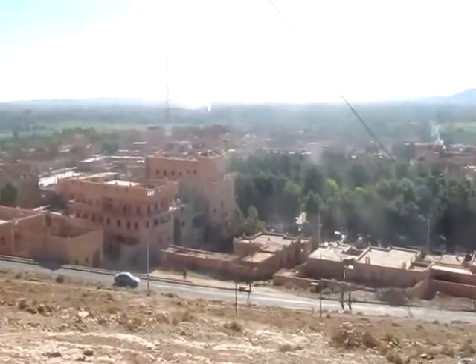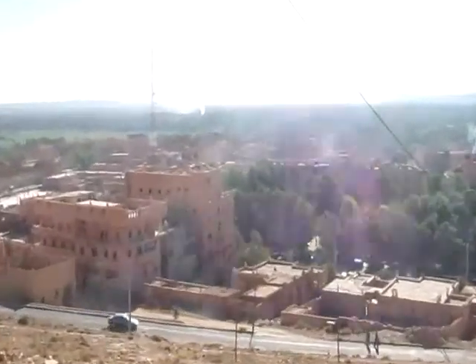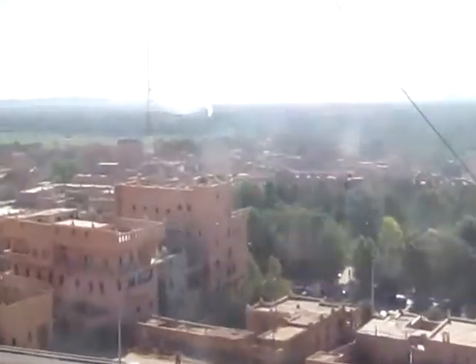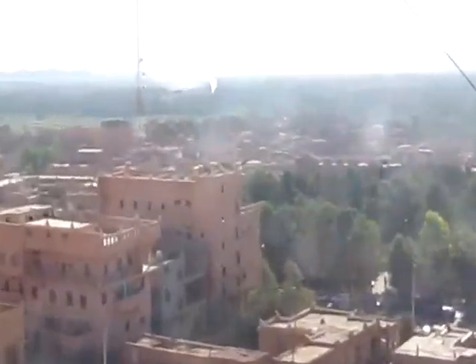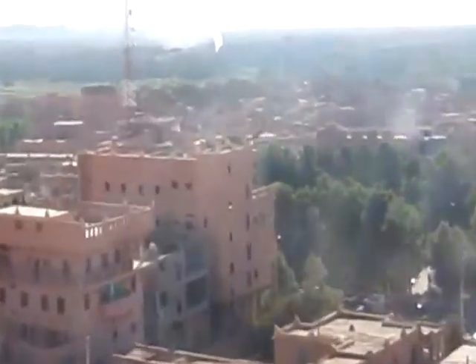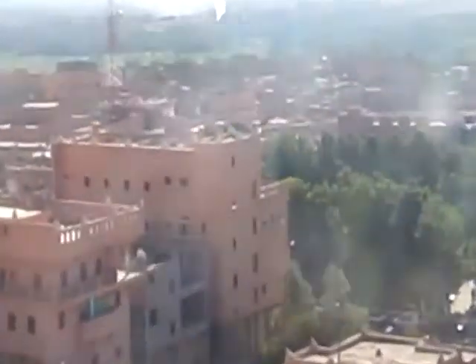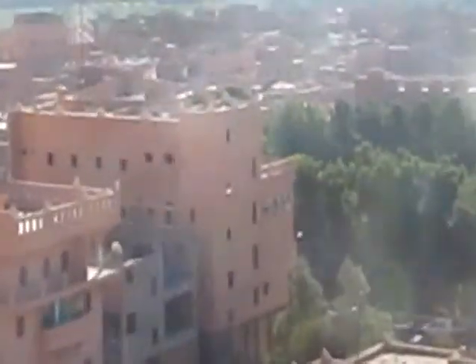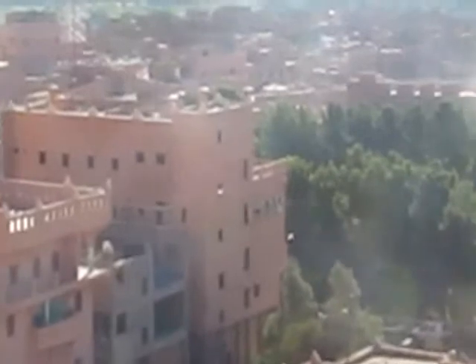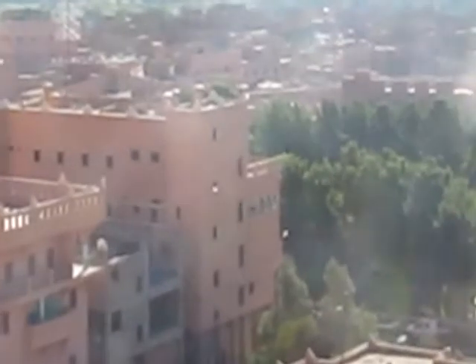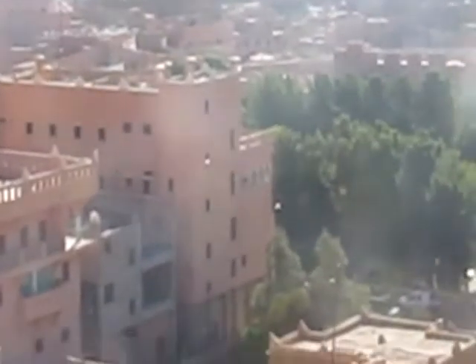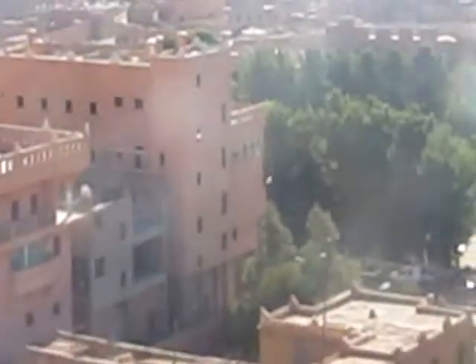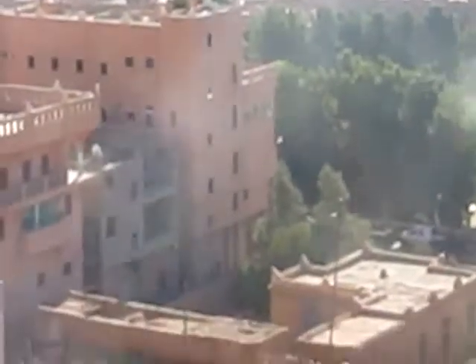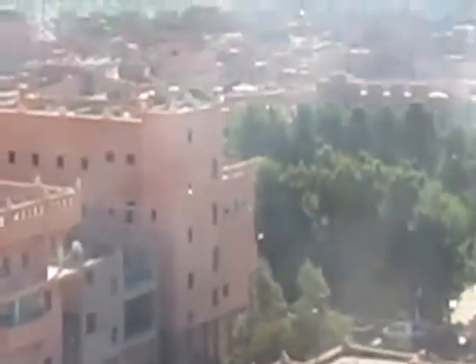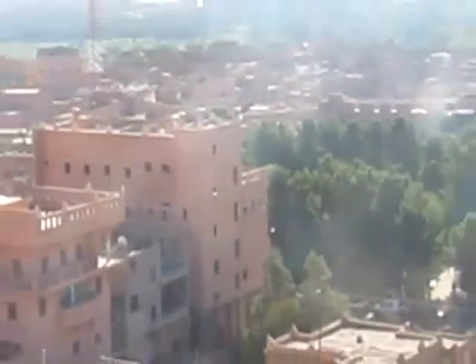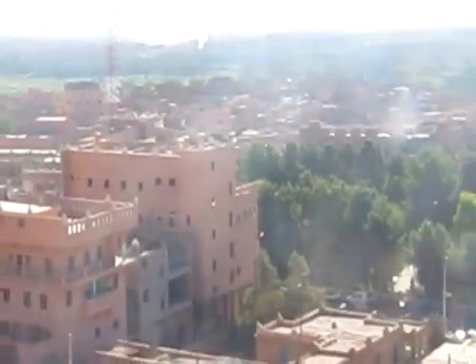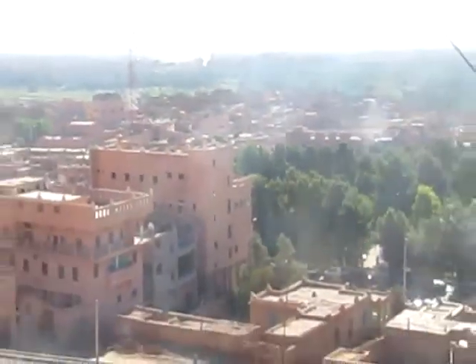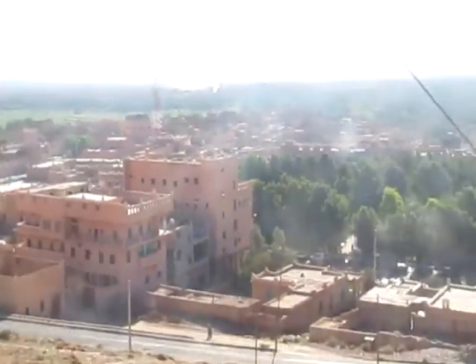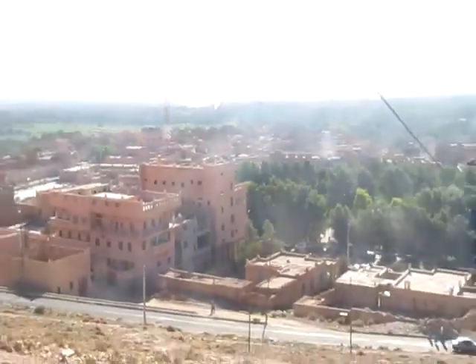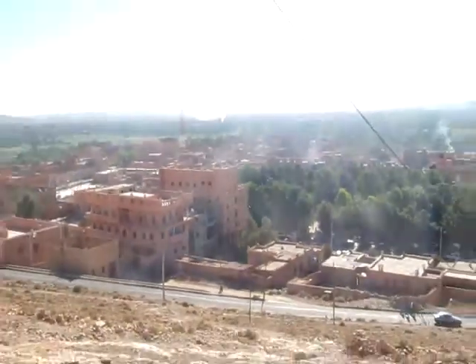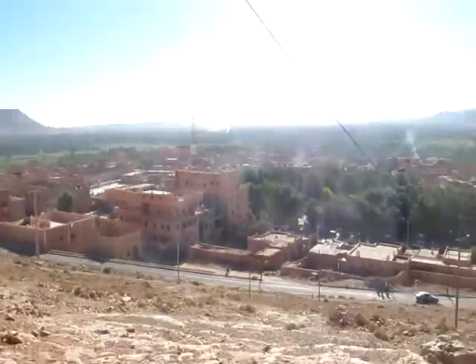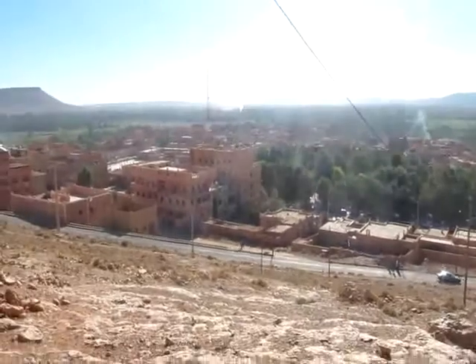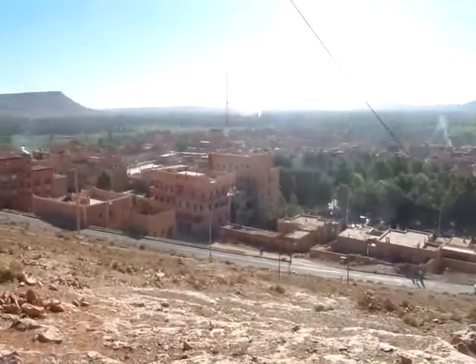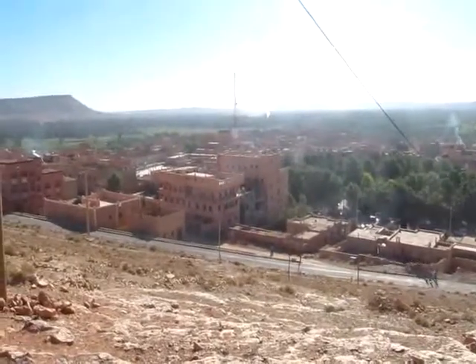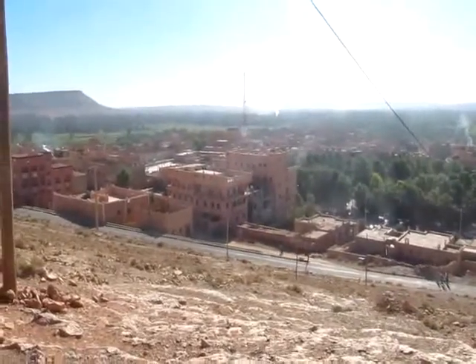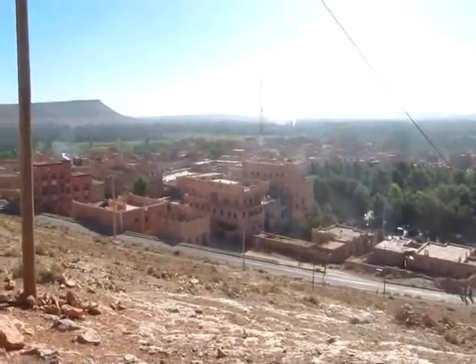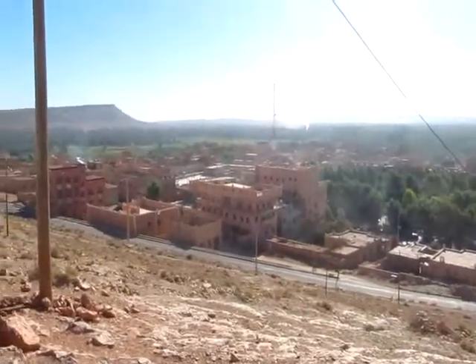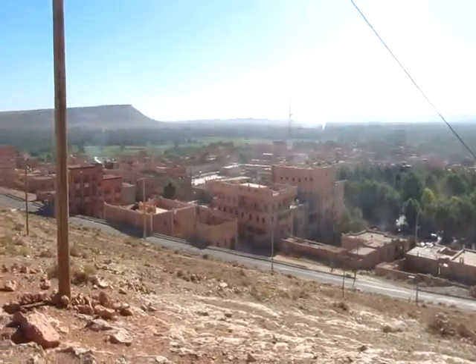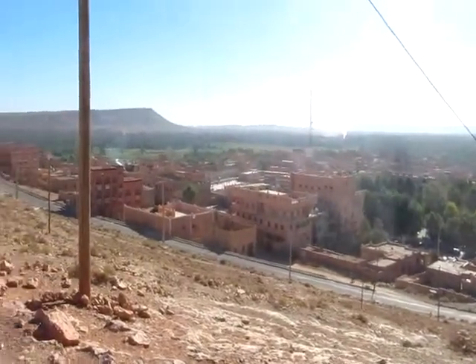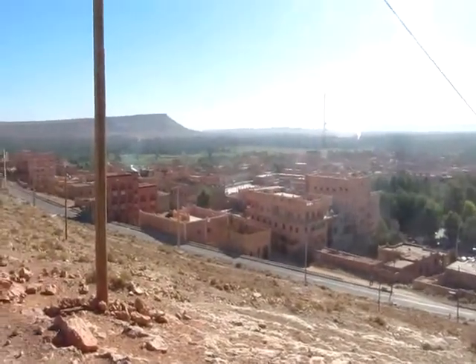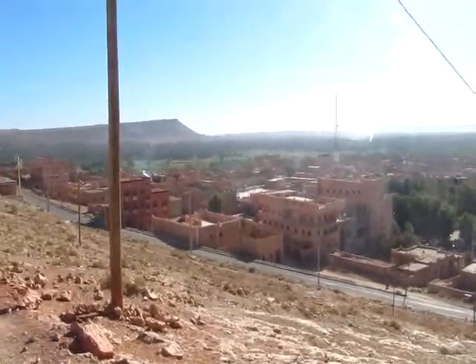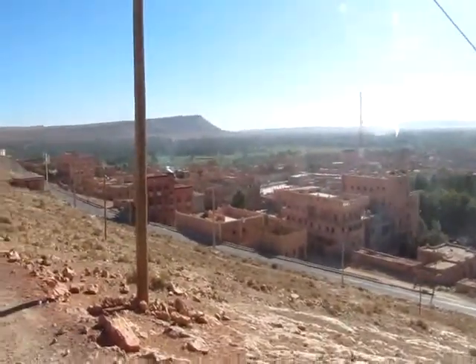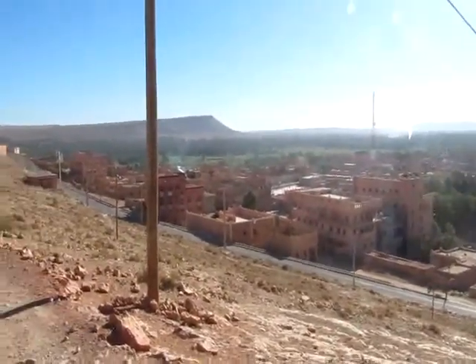Over behind it there, you can't really make it out from here, but it's the old casbah, which is a little maze of tunnels, shops and everything like that. And then you've got the pommery over that way towards the river.